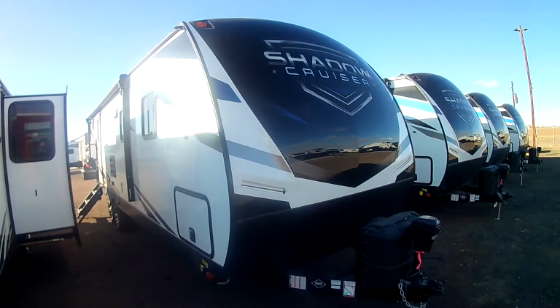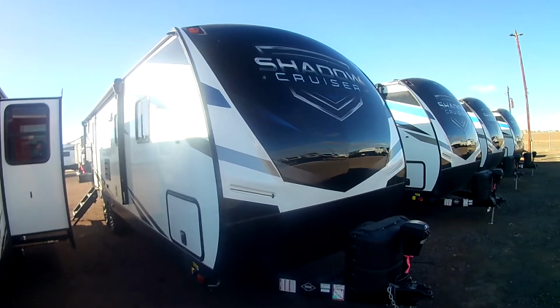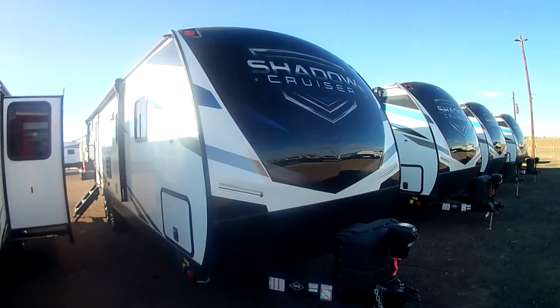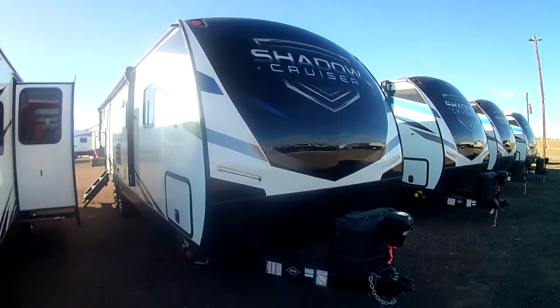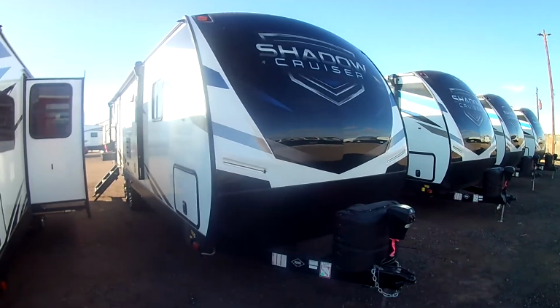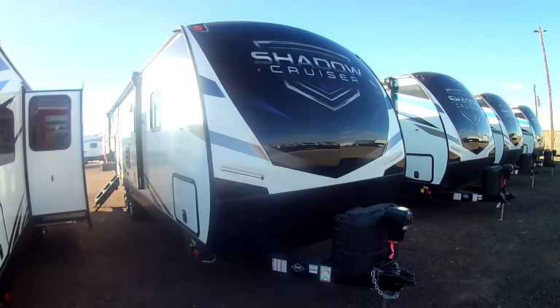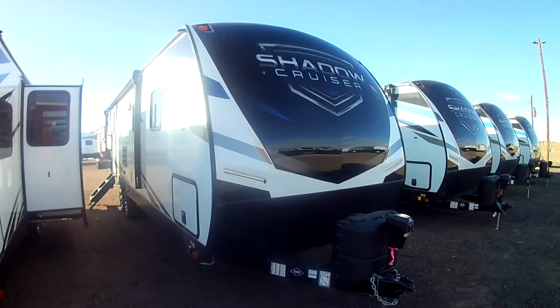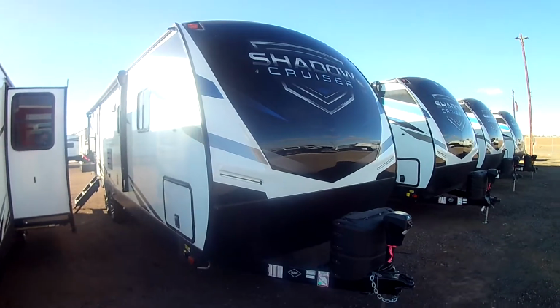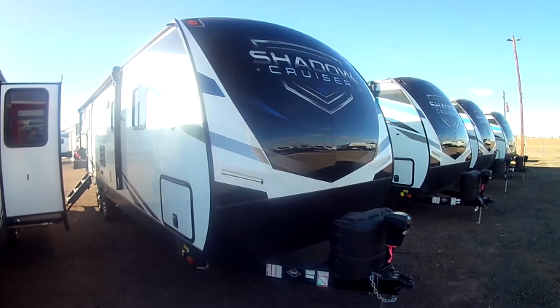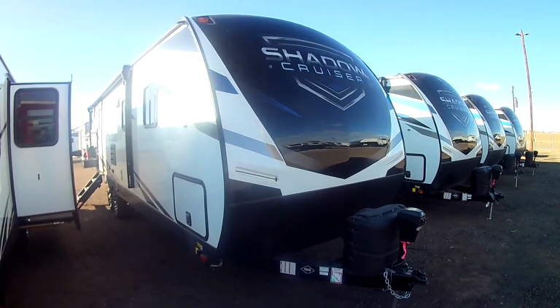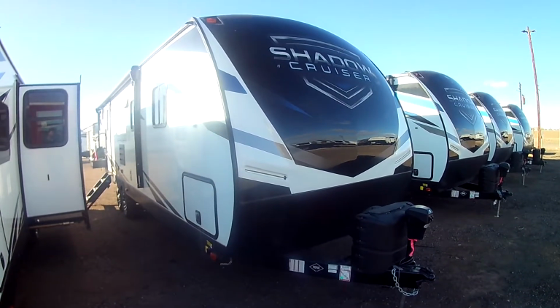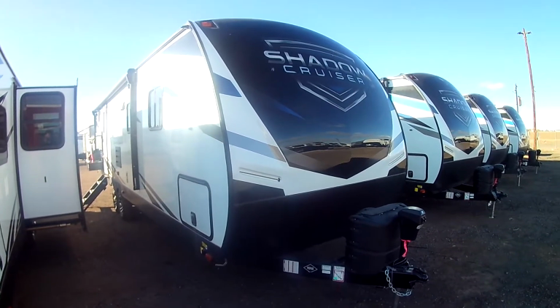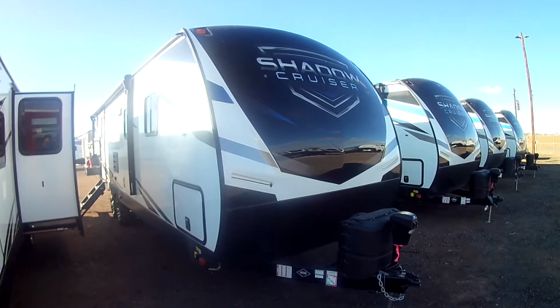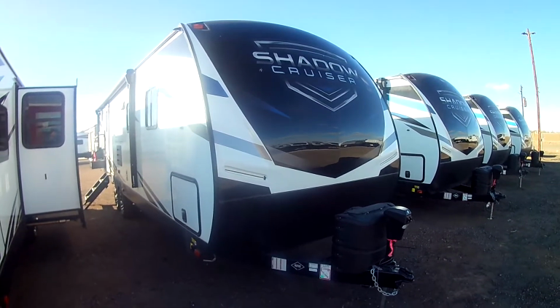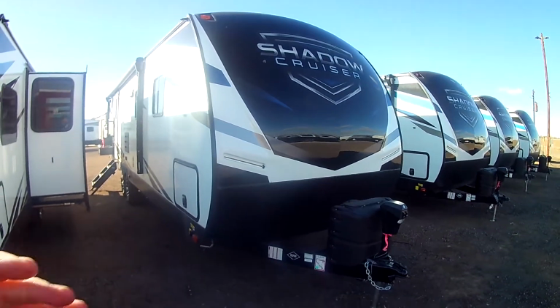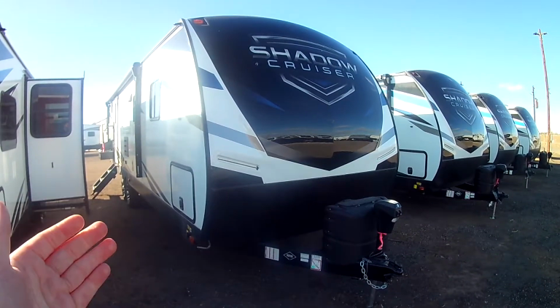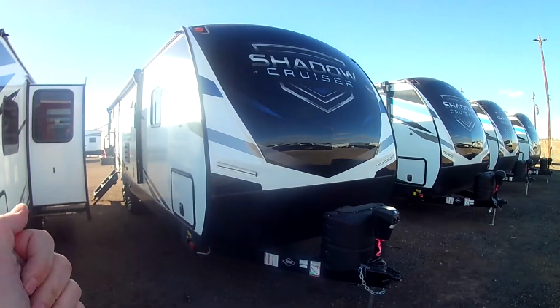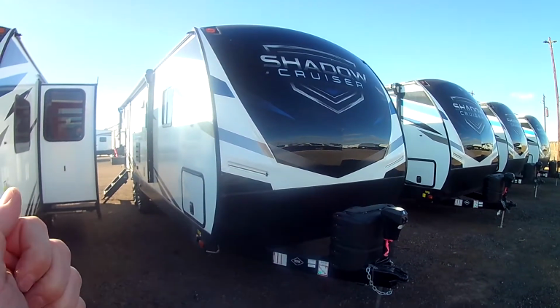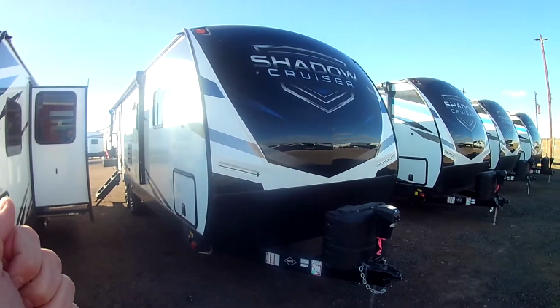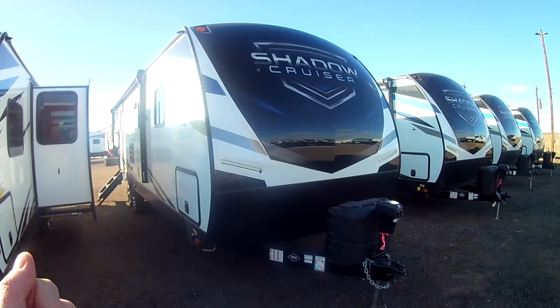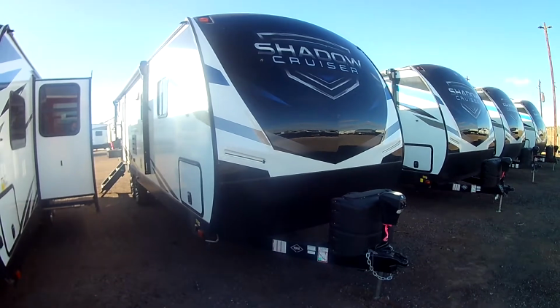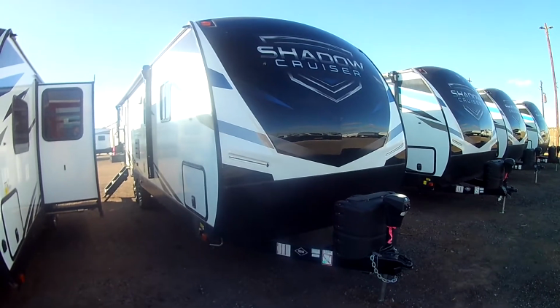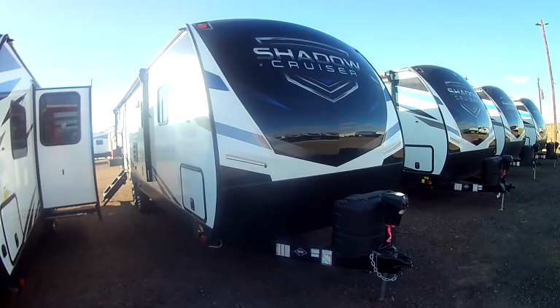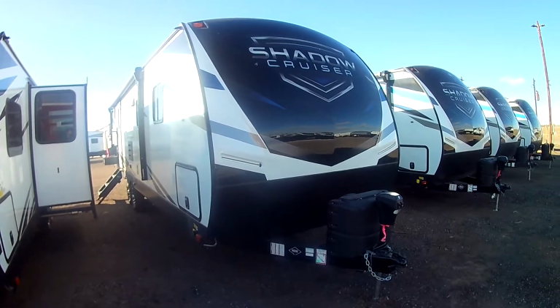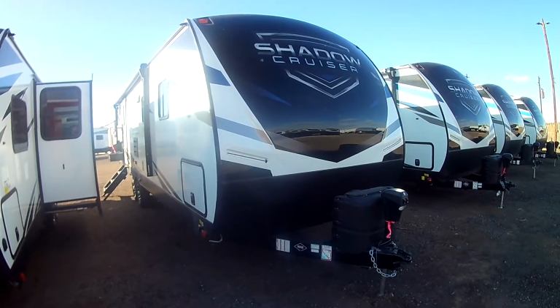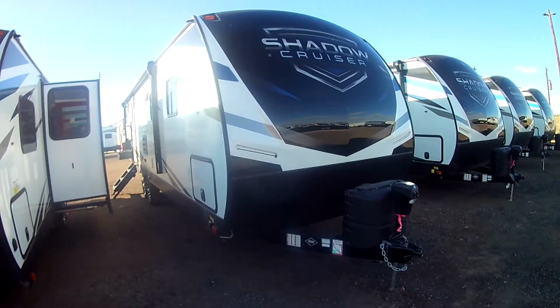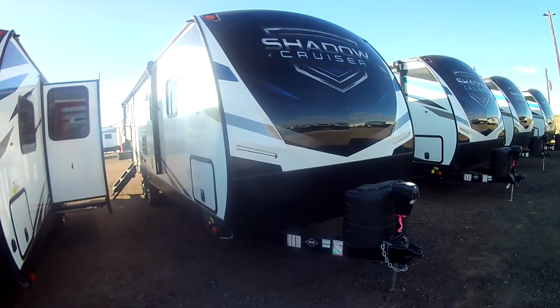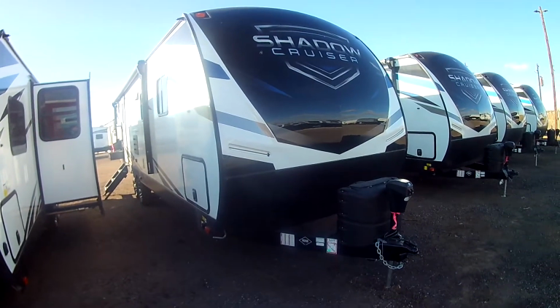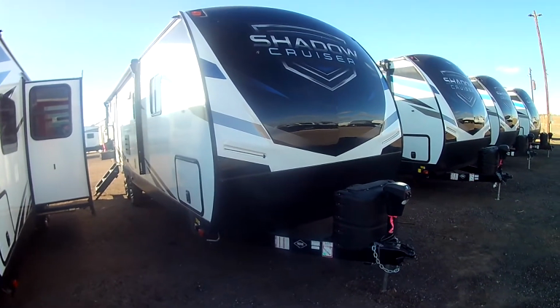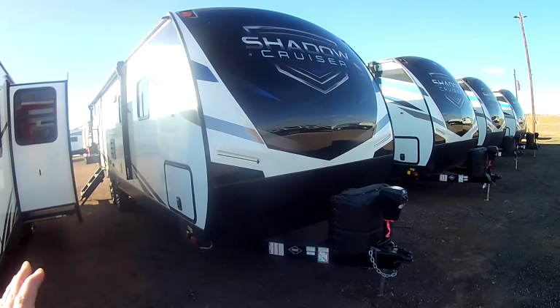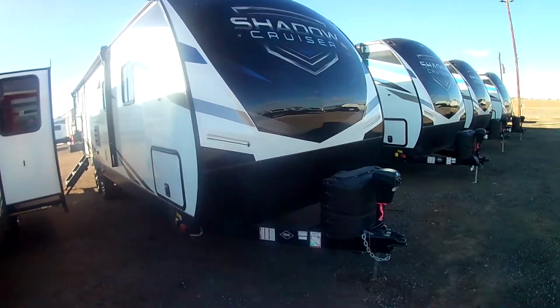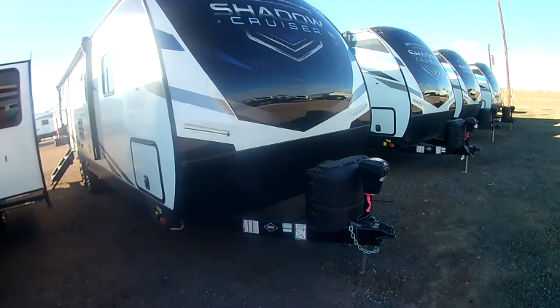Hello campers, welcome to Miracle RV in Fort Lupton, Colorado. We have a brand new 2021 277 BHS Shadow Cruiser — a bunkhouse model — here to show you today. Let's start on the outside and work our way in.